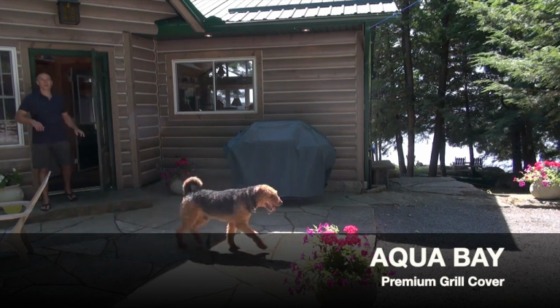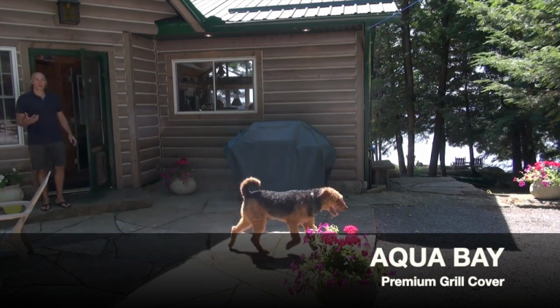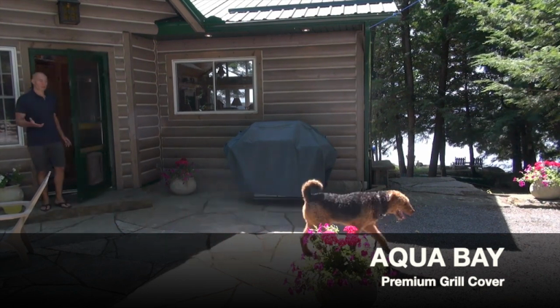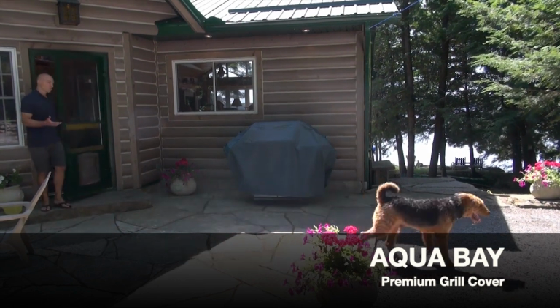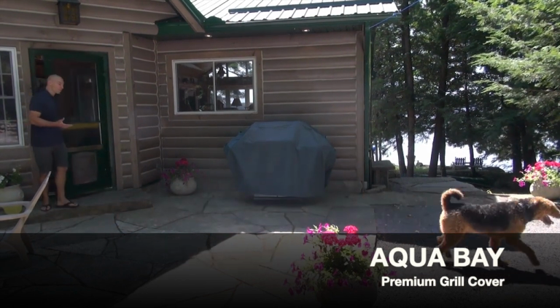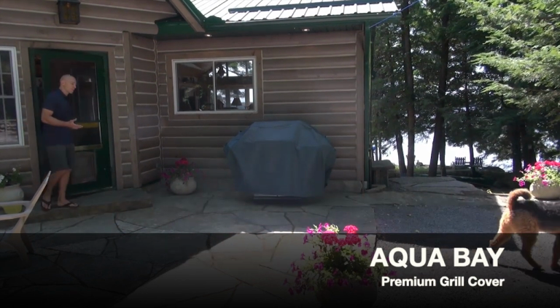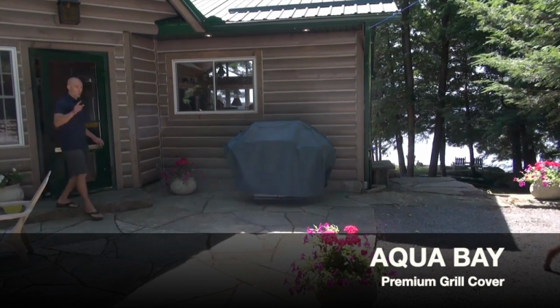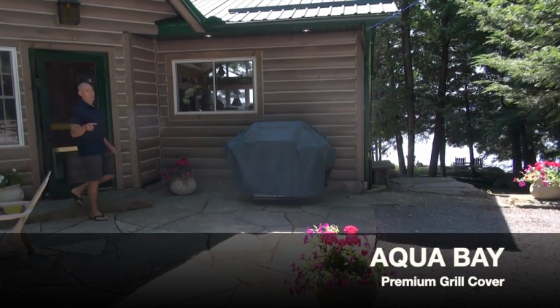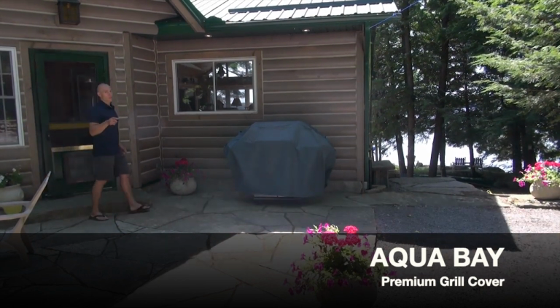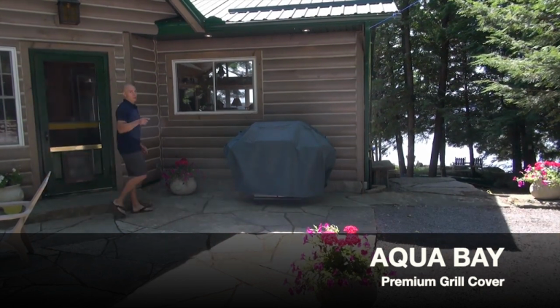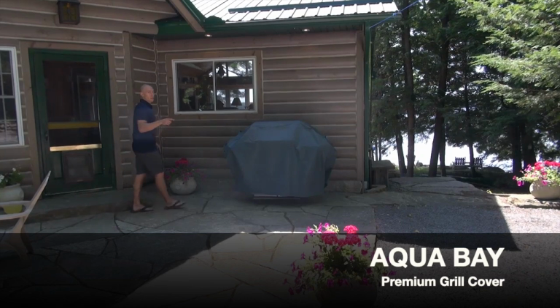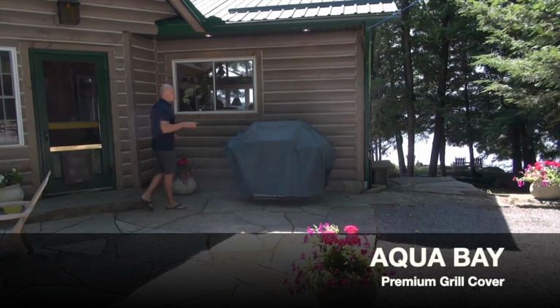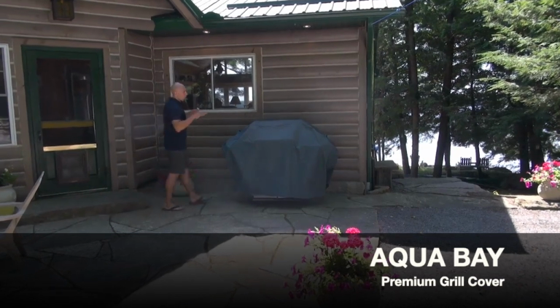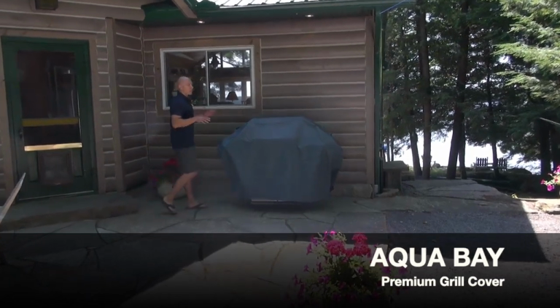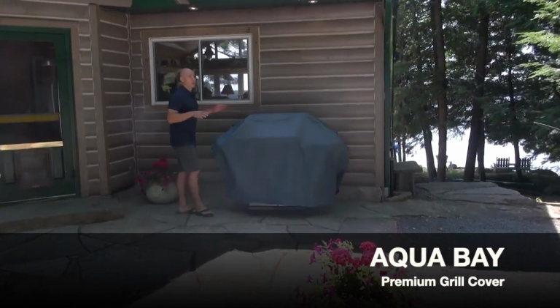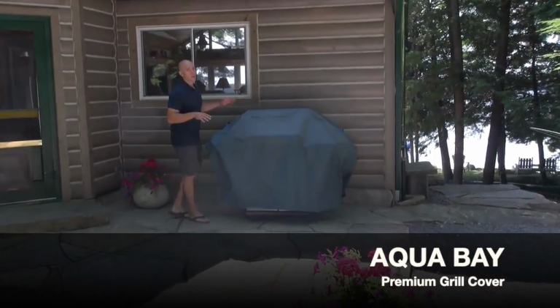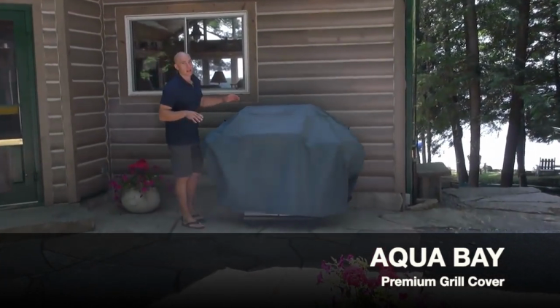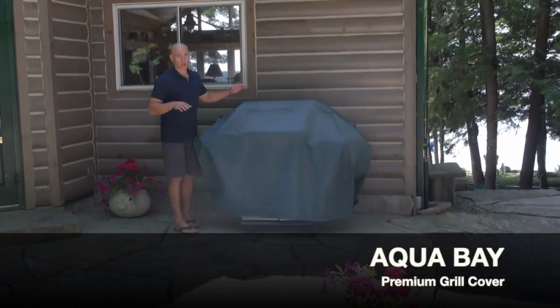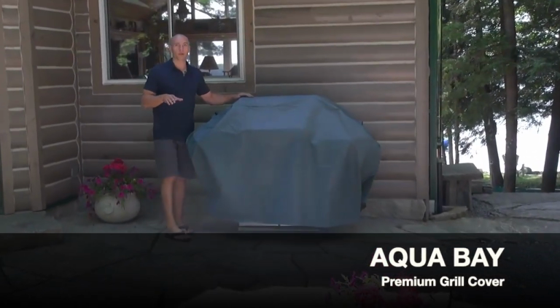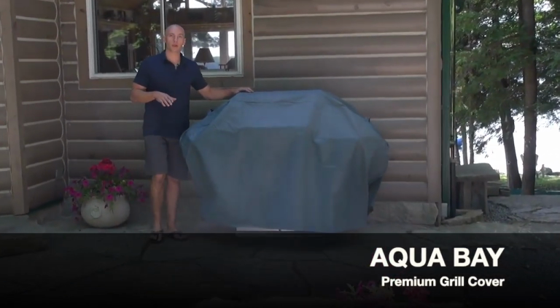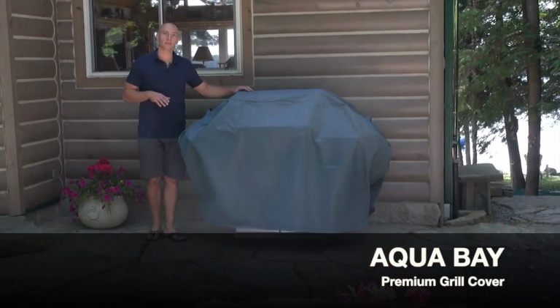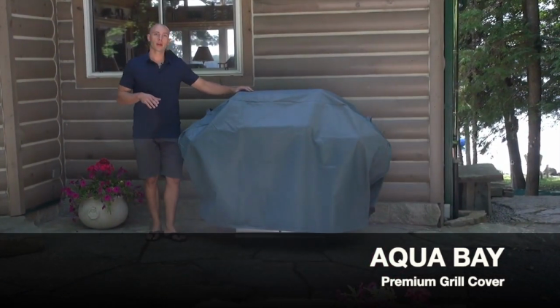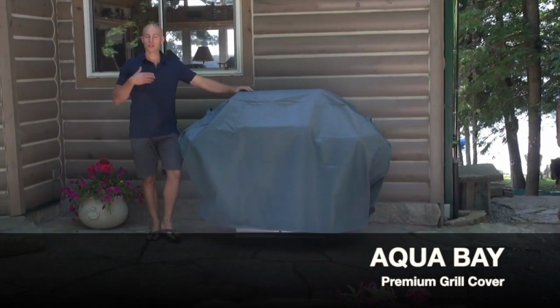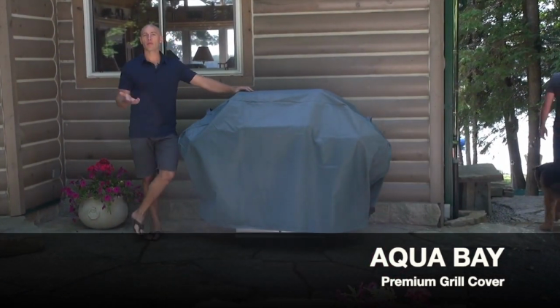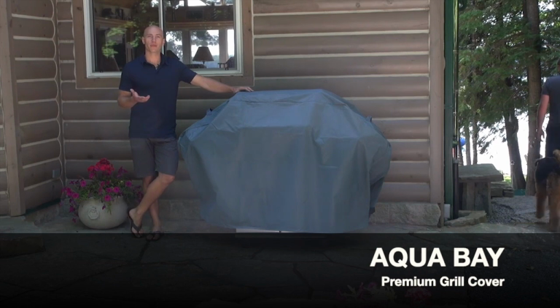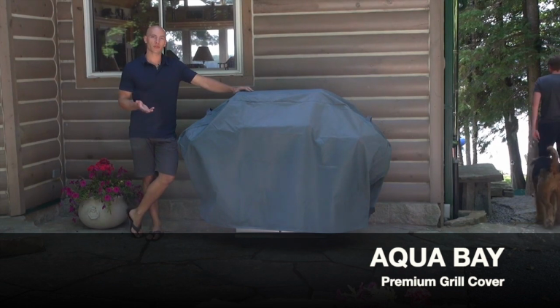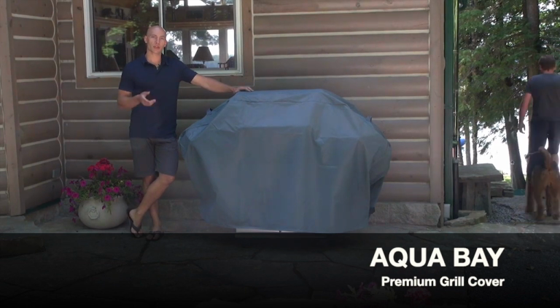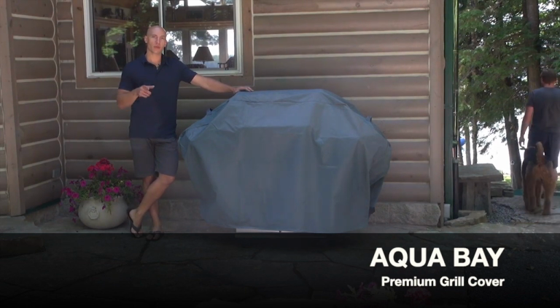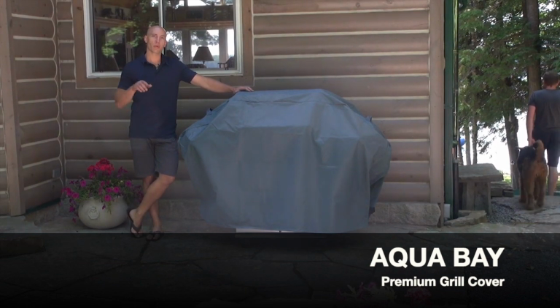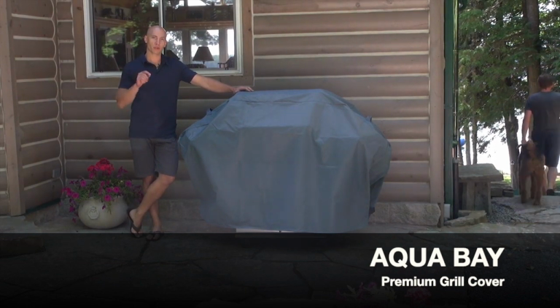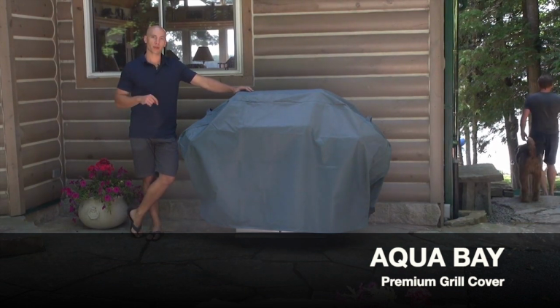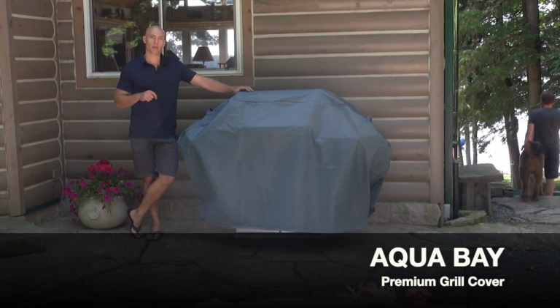You bought the perfect grill and you want to protect your investment. Now the only way to protect that investment is a good quality grill cover. So let's go over some of the features to look for when purchasing a grill cover.